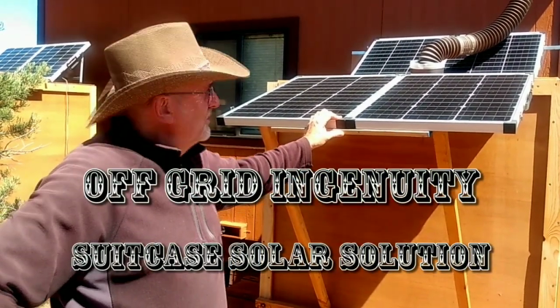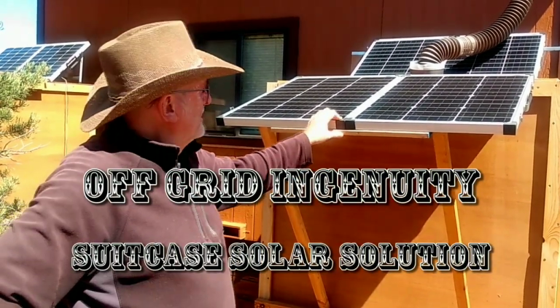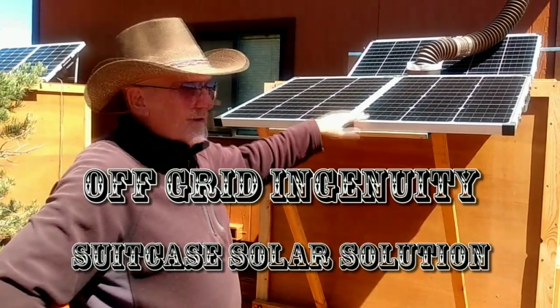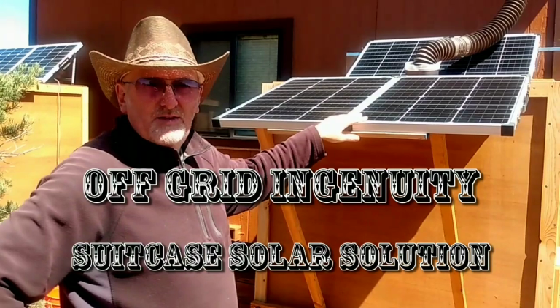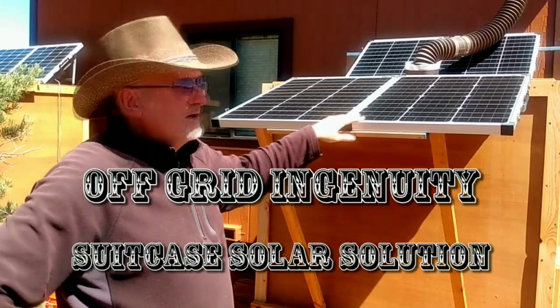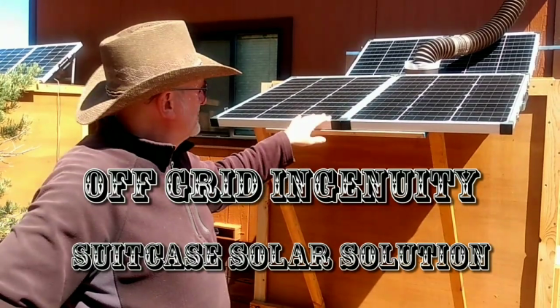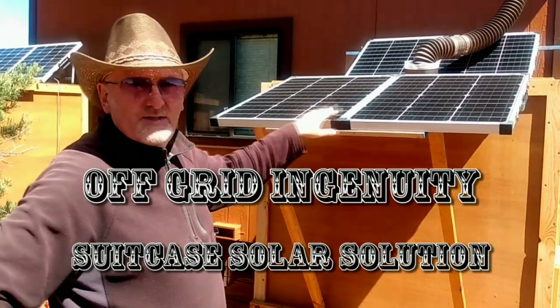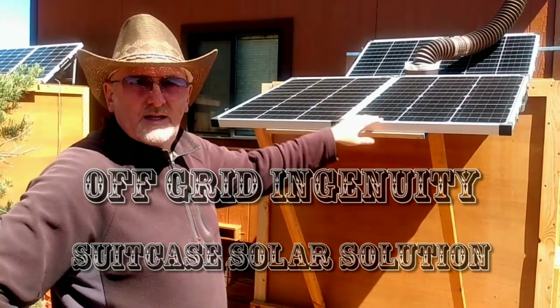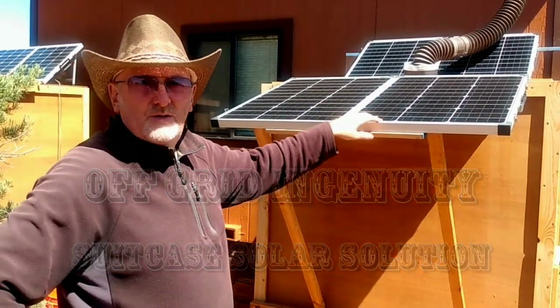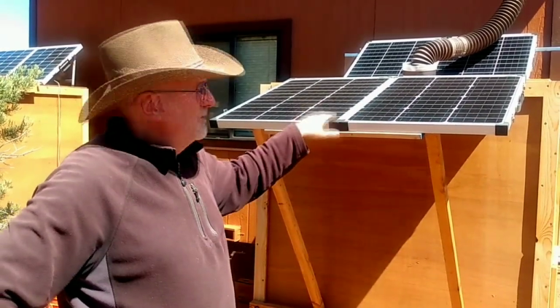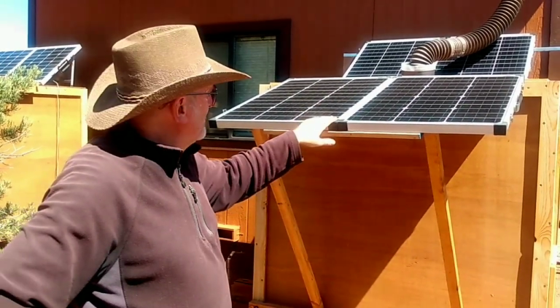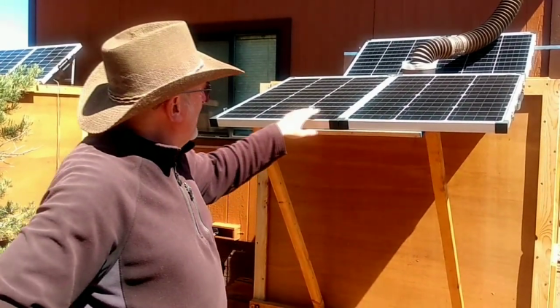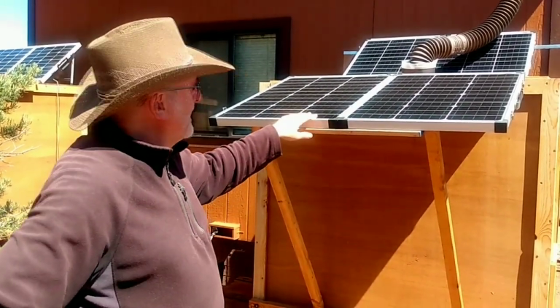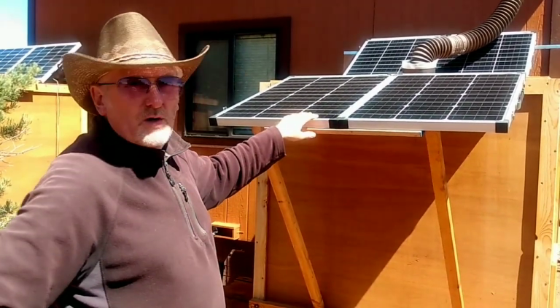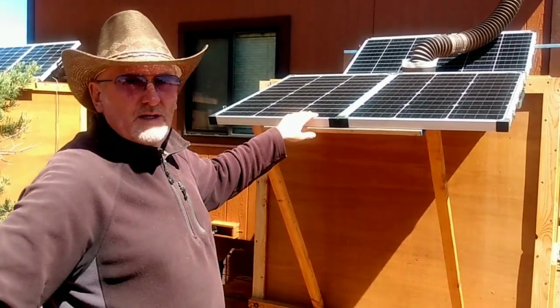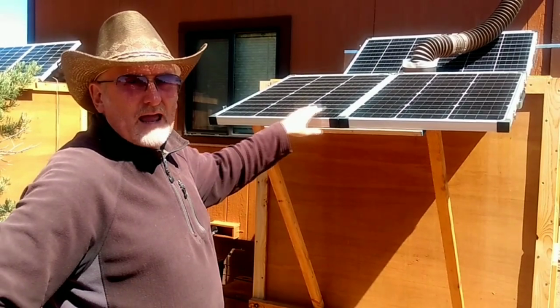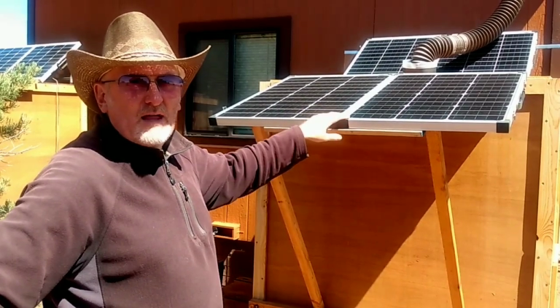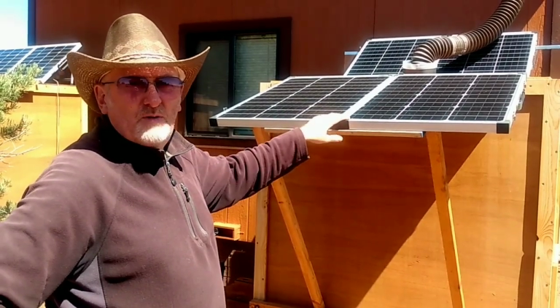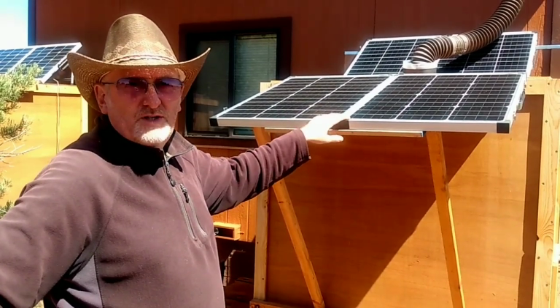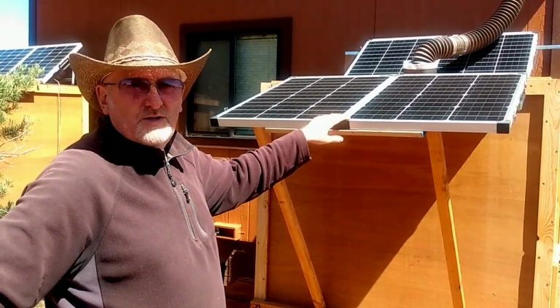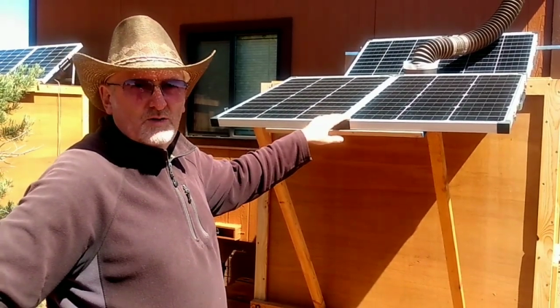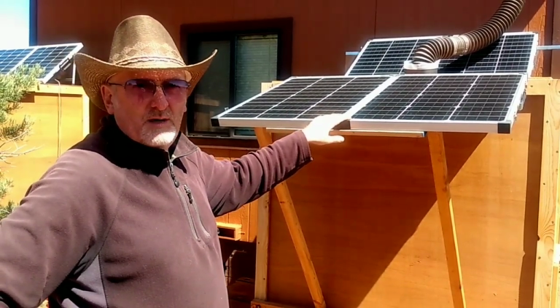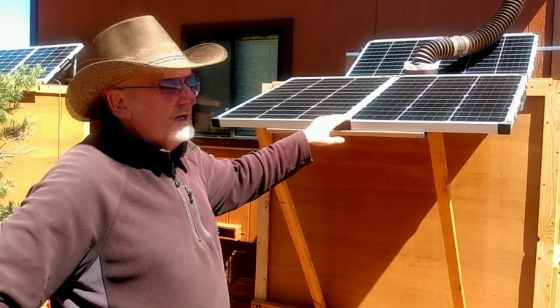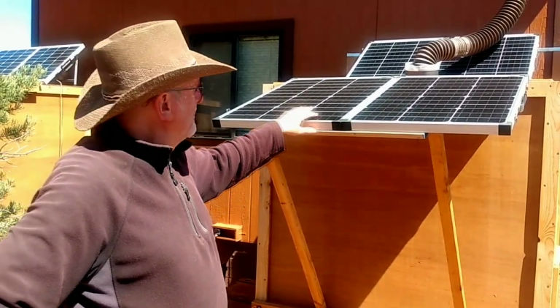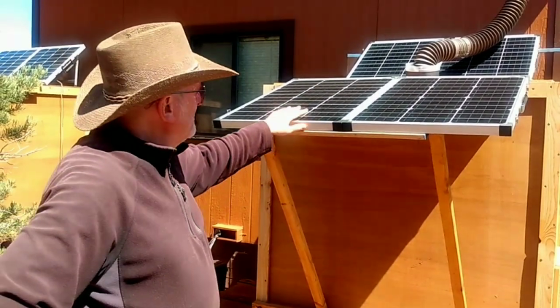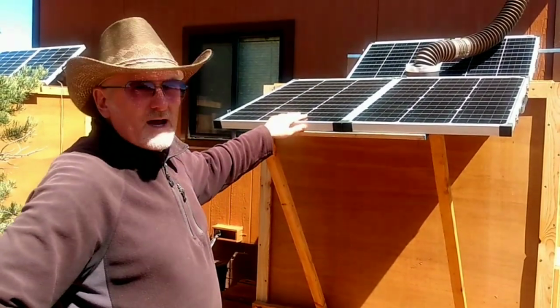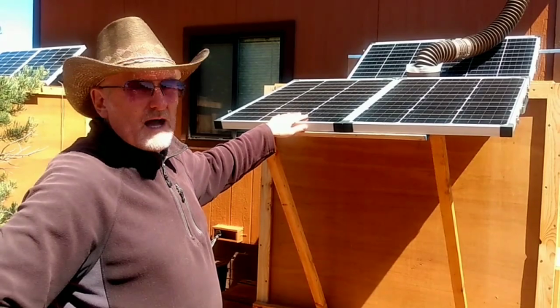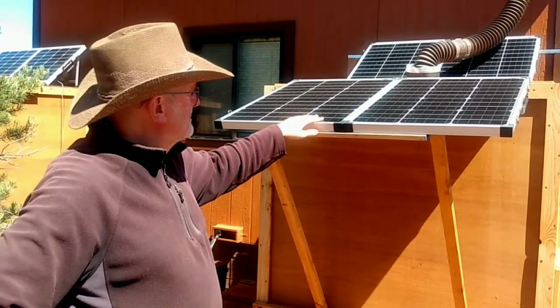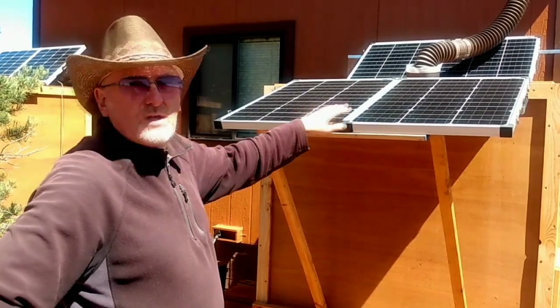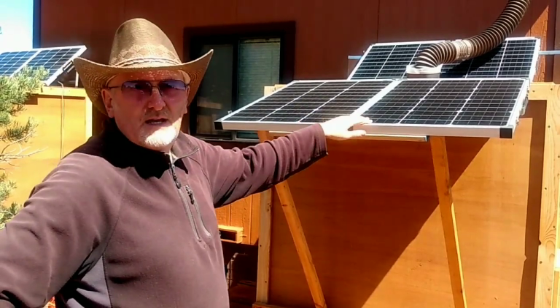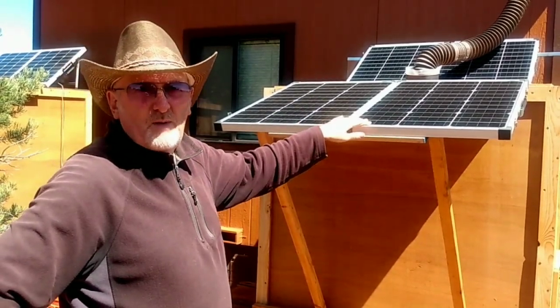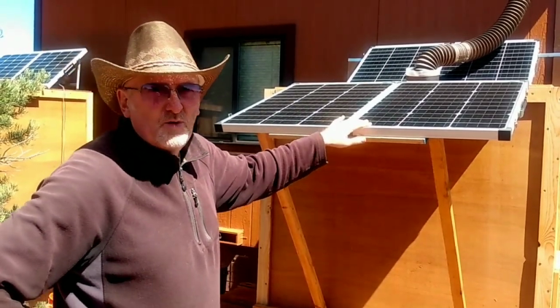The first thing I want you to notice is that these are what are called suitcase solar panels, and they are portable. They all have their own built-in charge controller, which we'll see in a moment. Let me describe how these suitcase solar panels work.